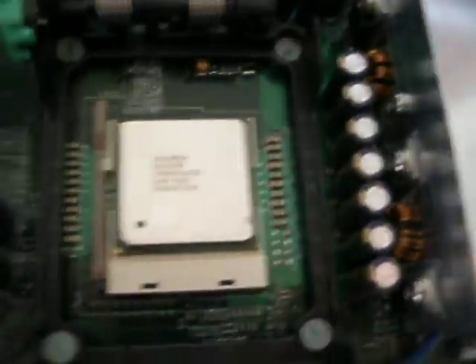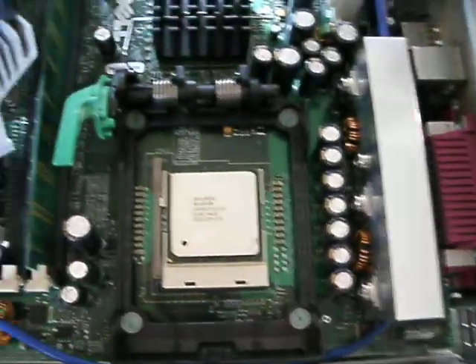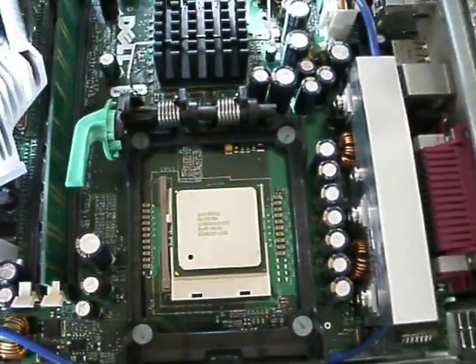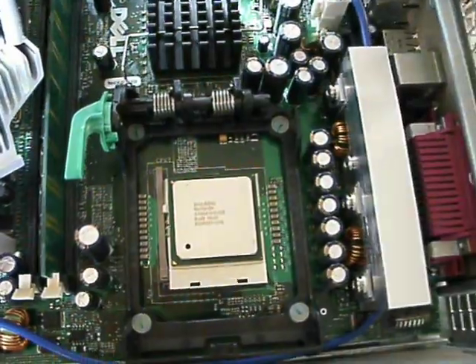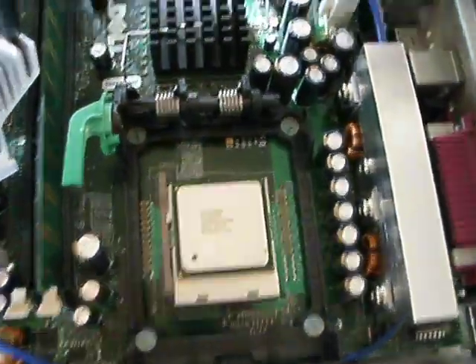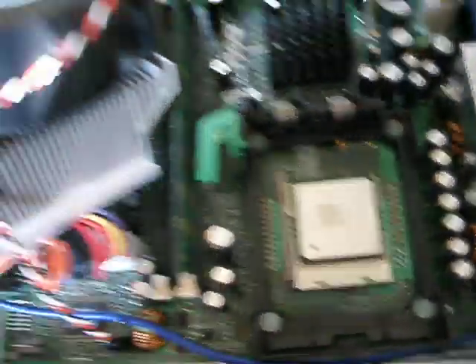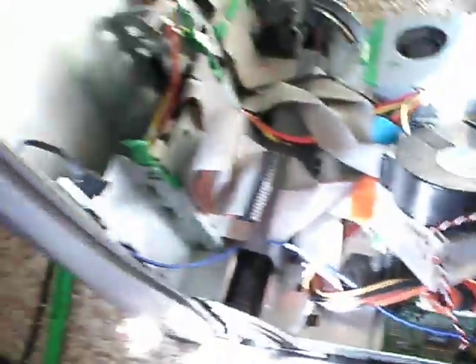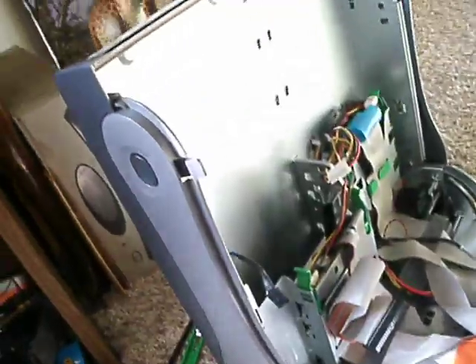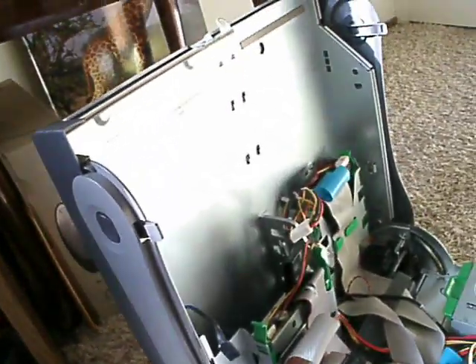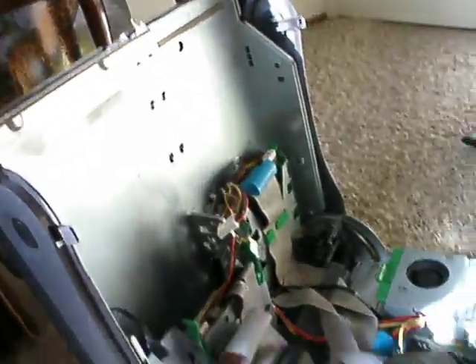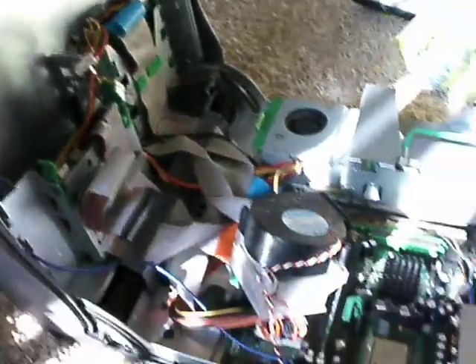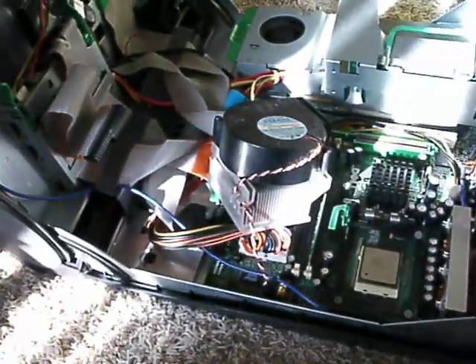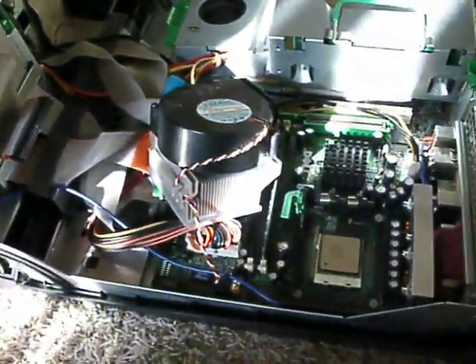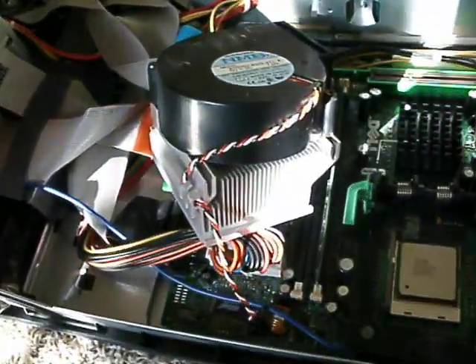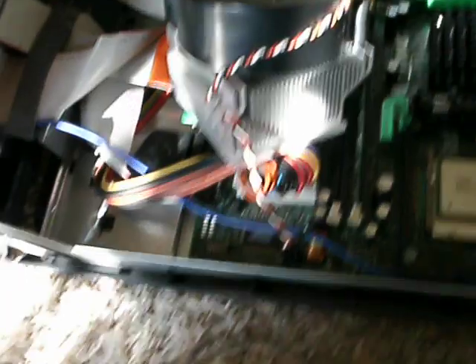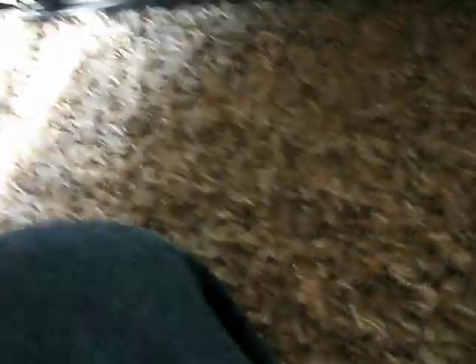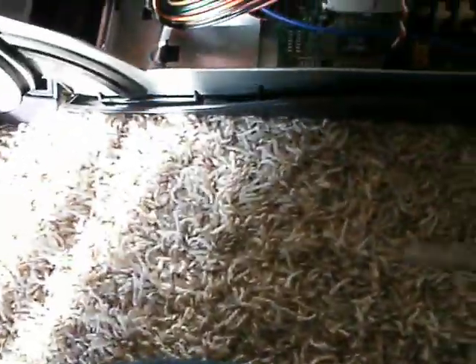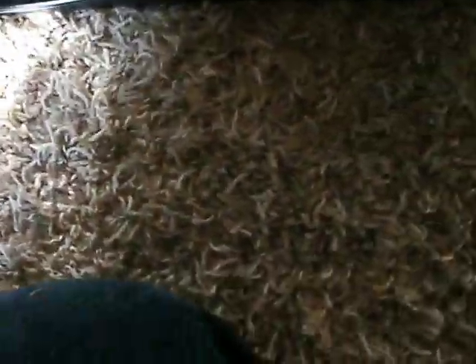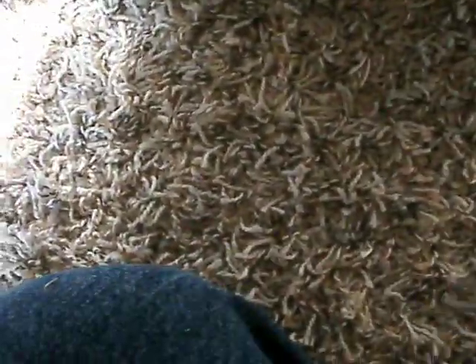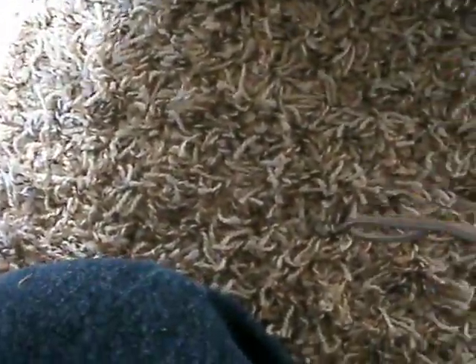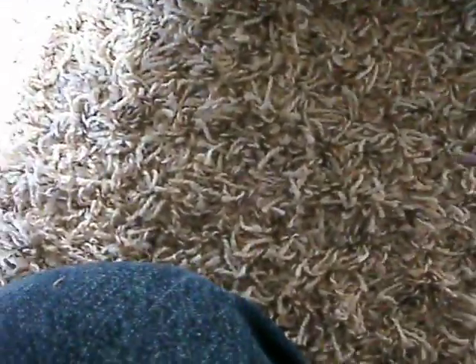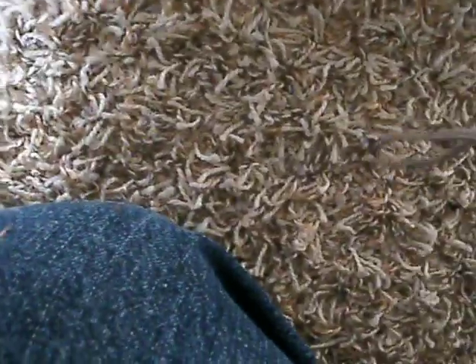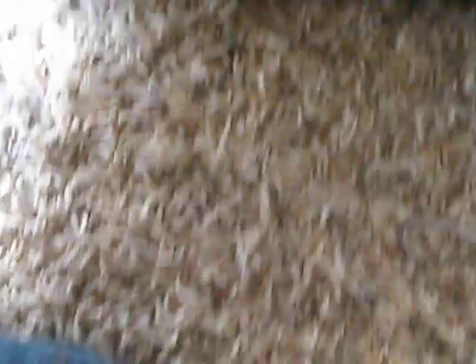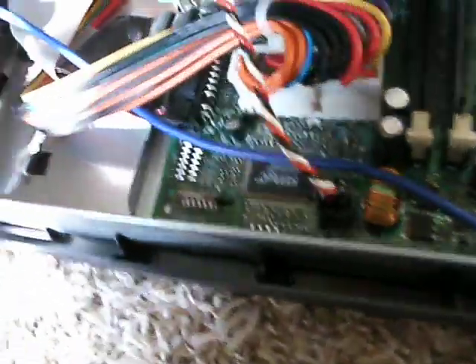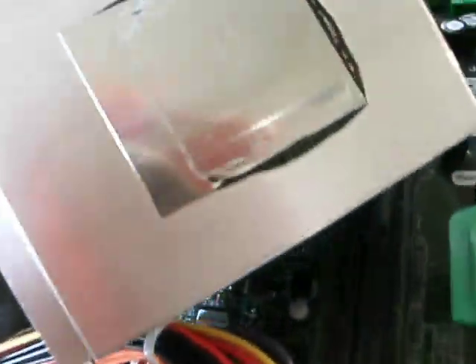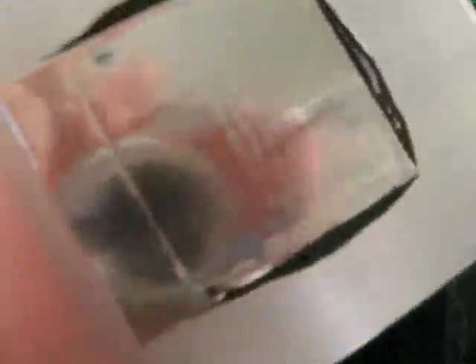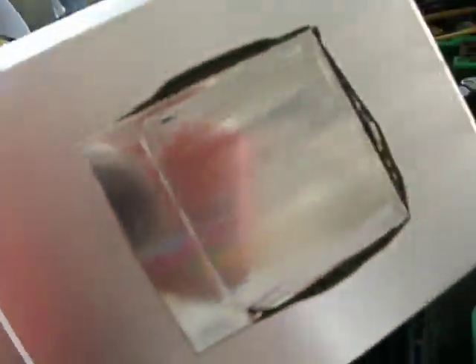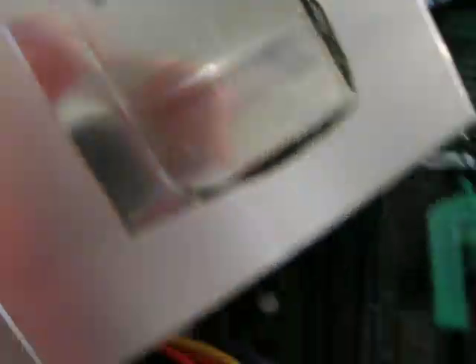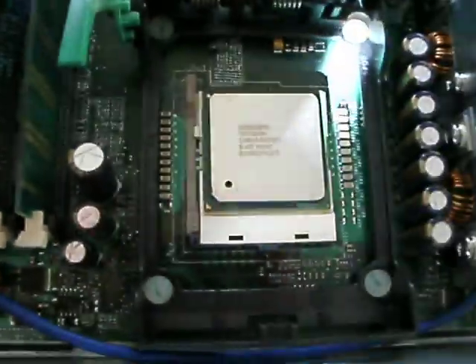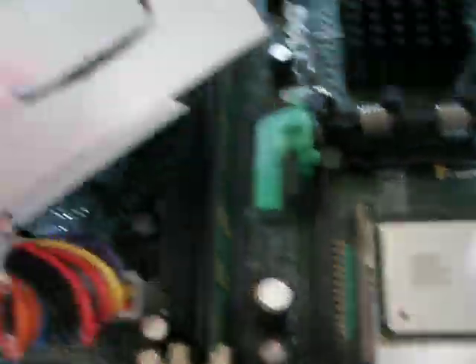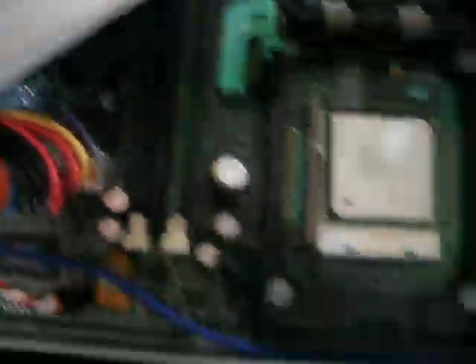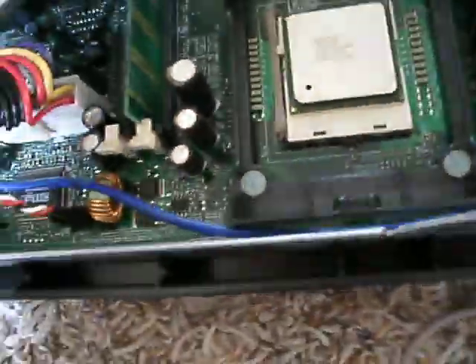Here's my Dell OptiPlex GX260. I have the heatsink off, and there's no thermal paste whatsoever.